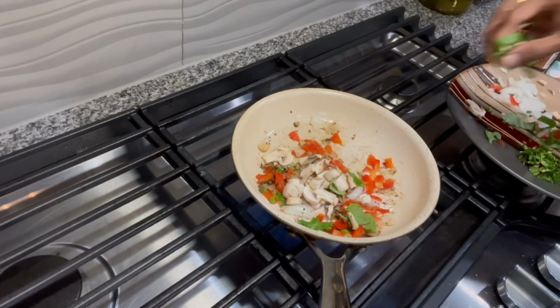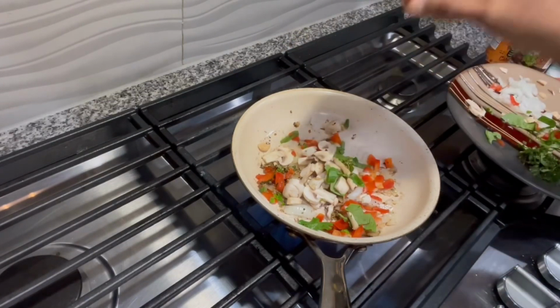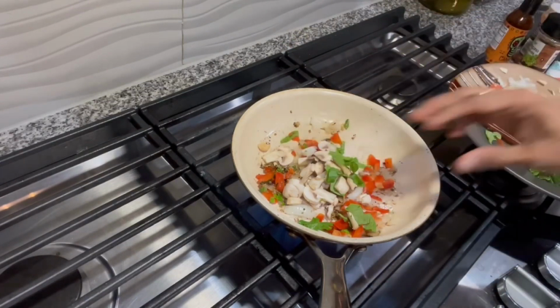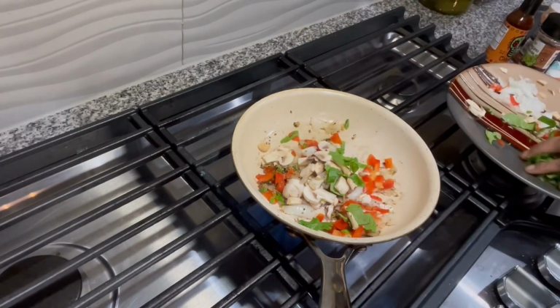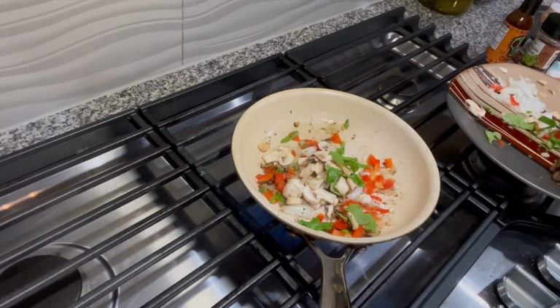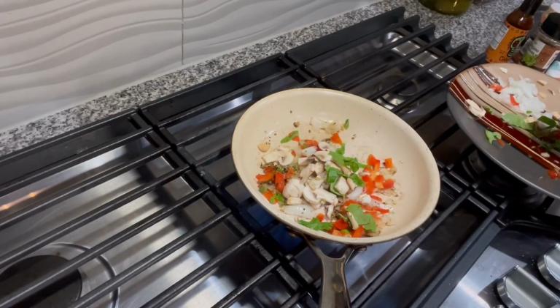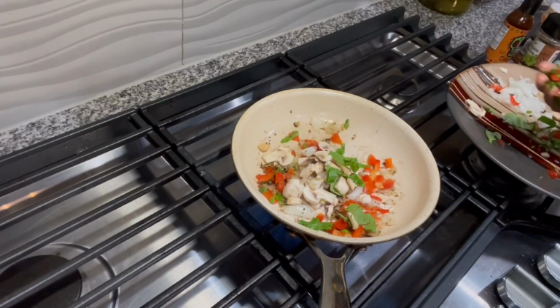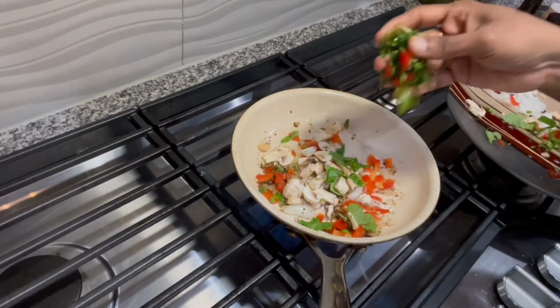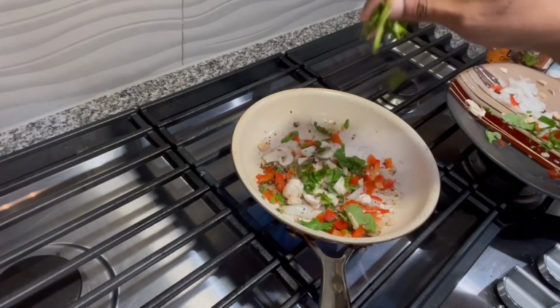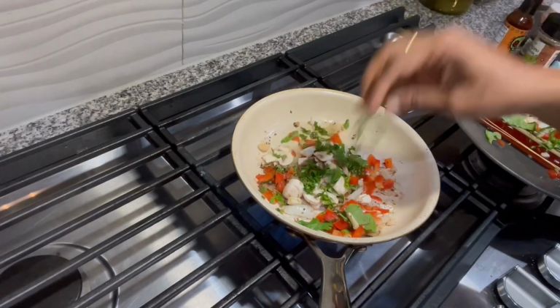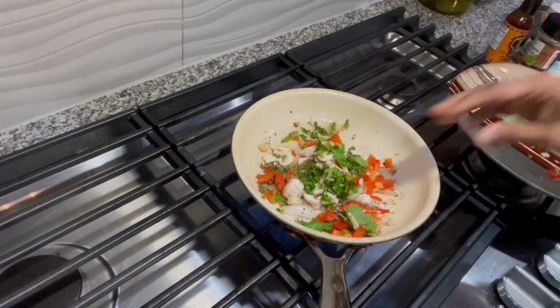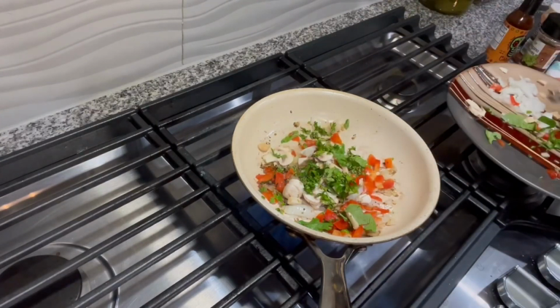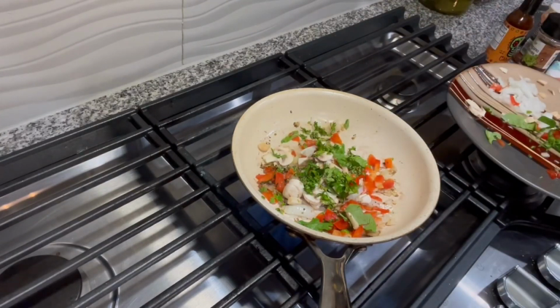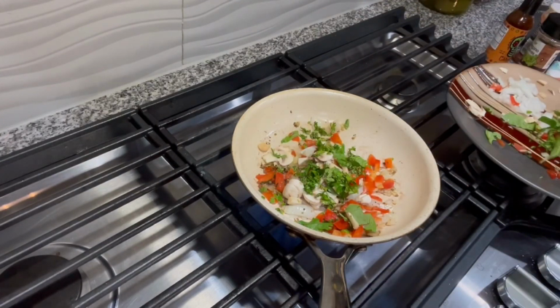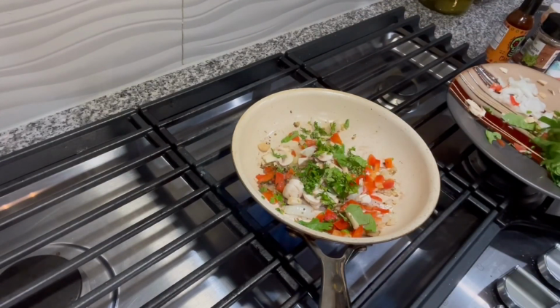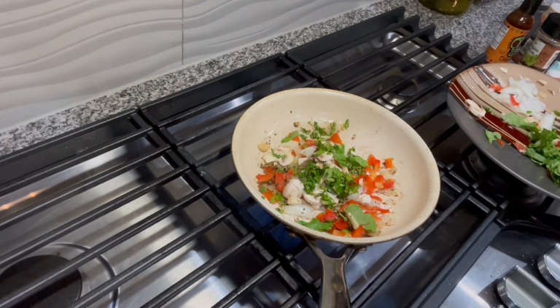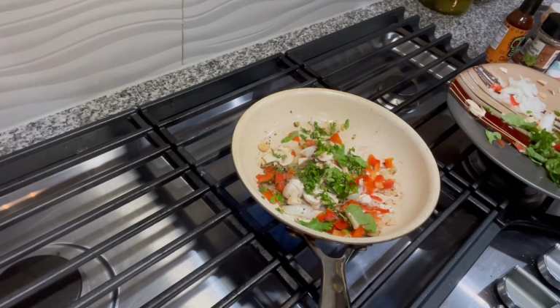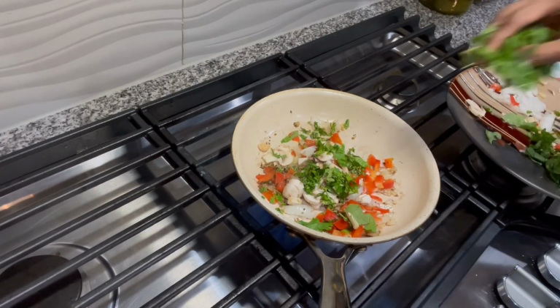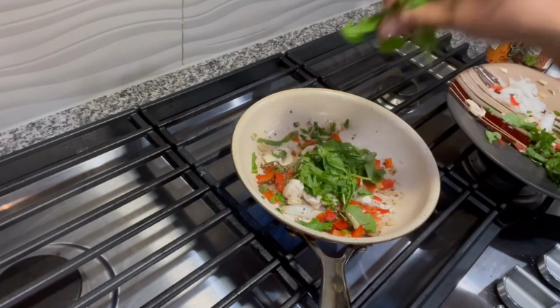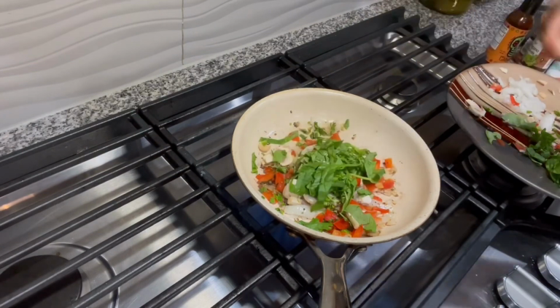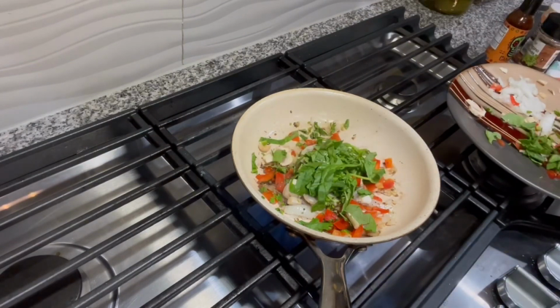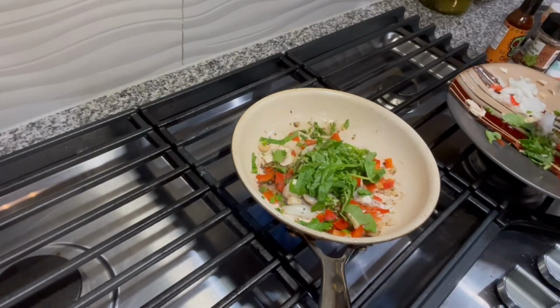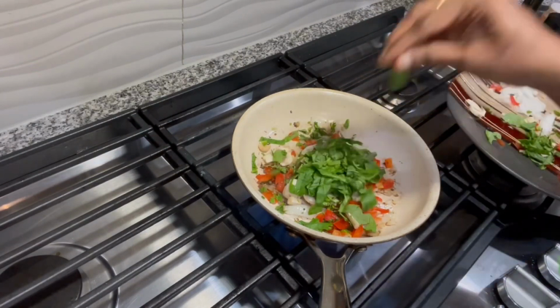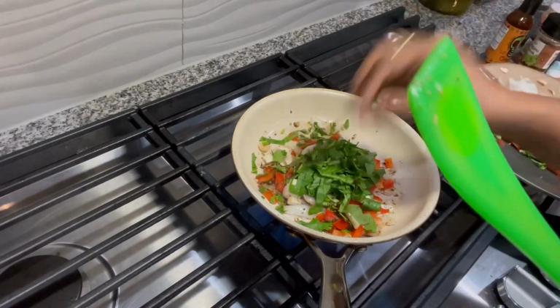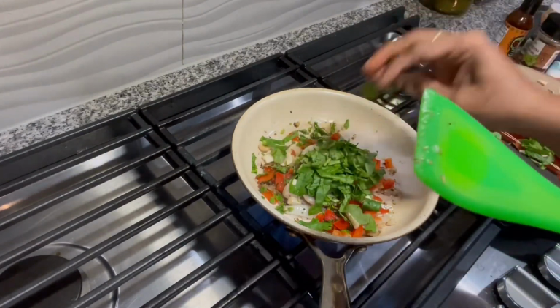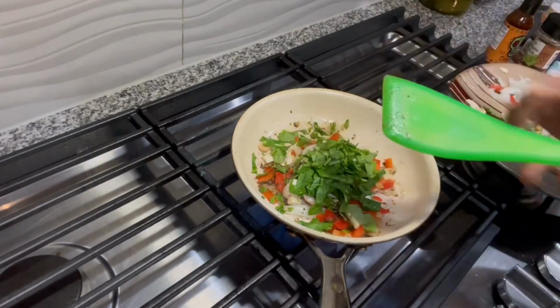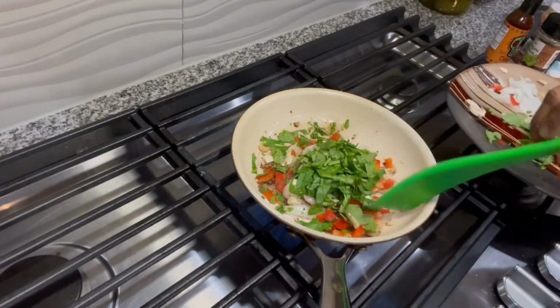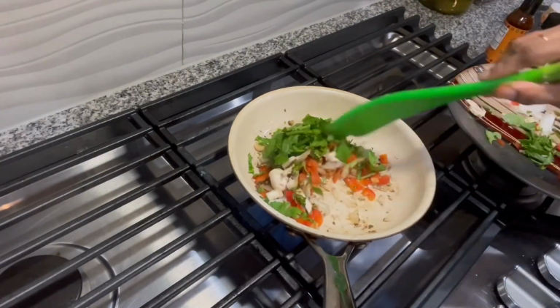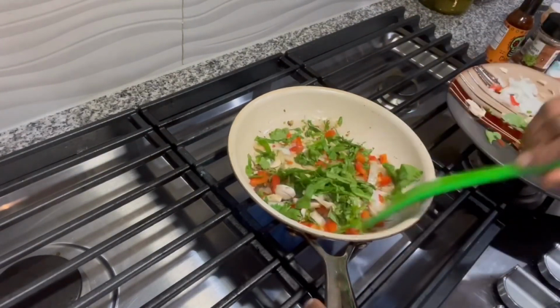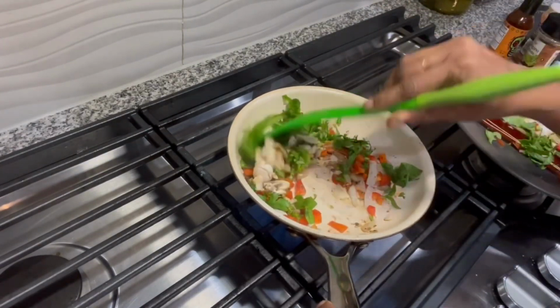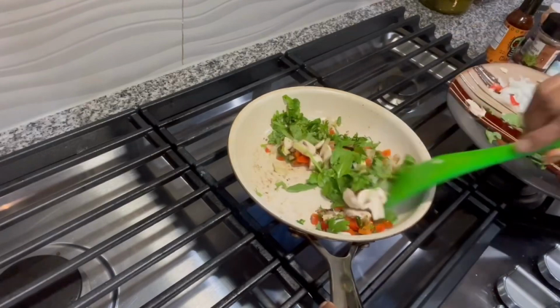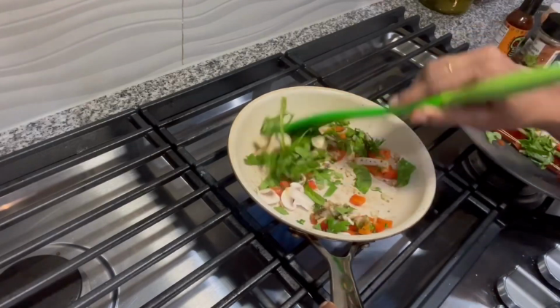I chose to use mushrooms and some cilantro, and also some spinach. As I said, the vegetables are completely optional — use whatever your children would like.